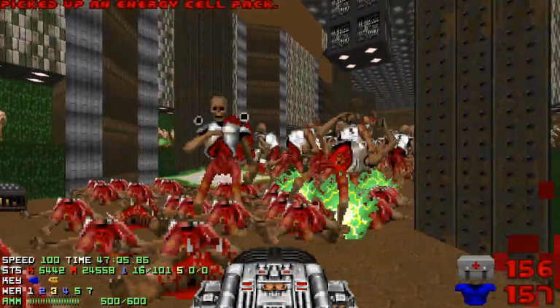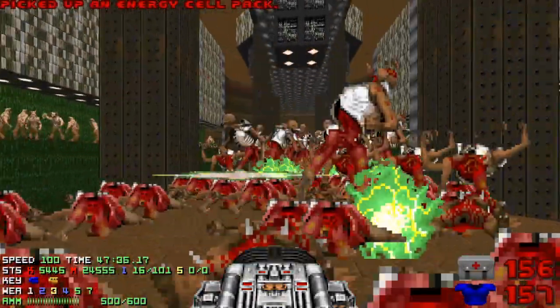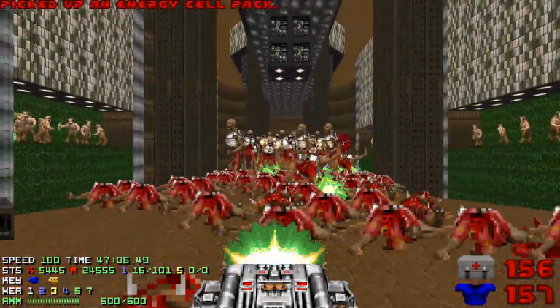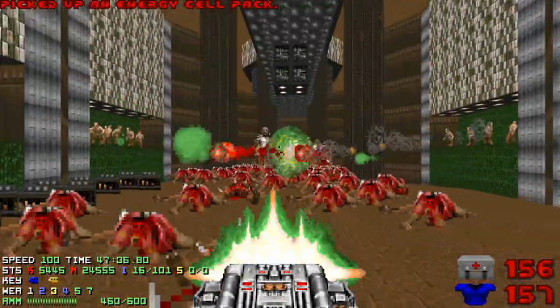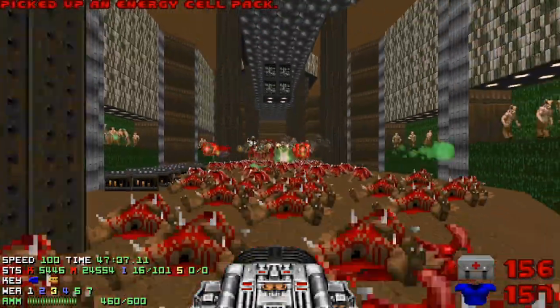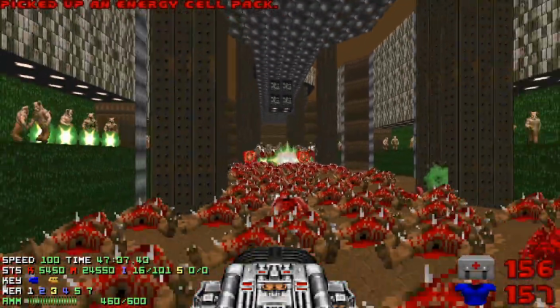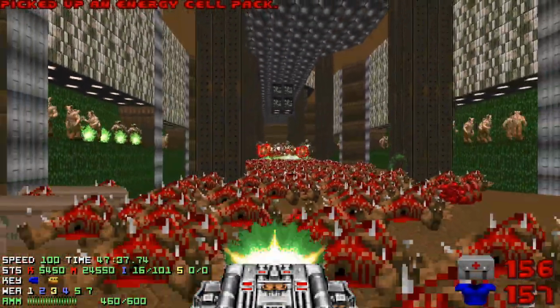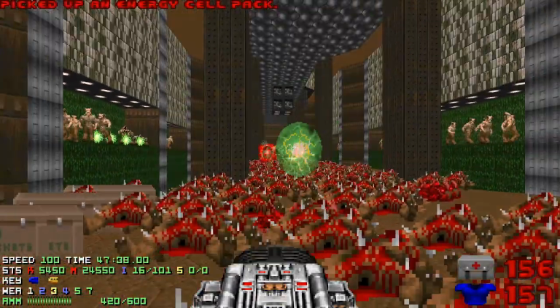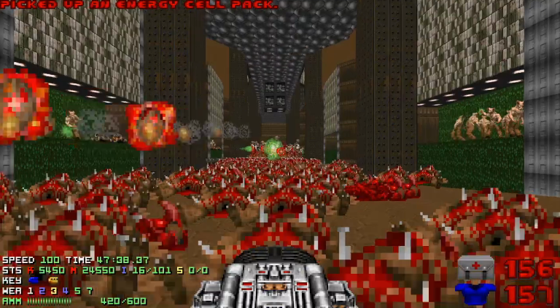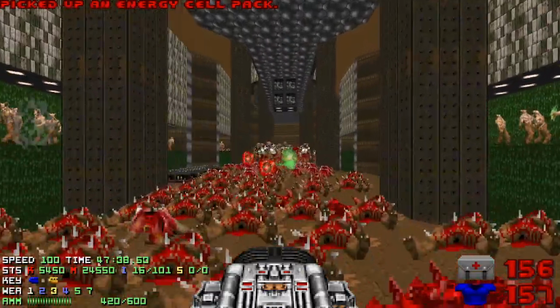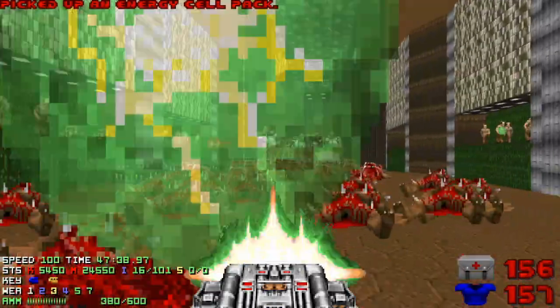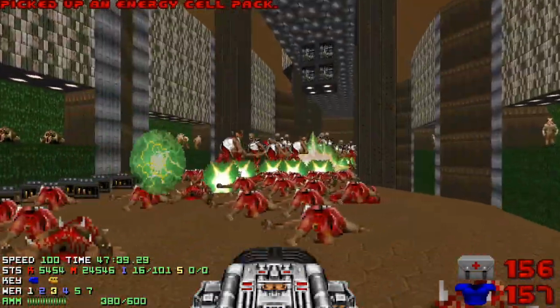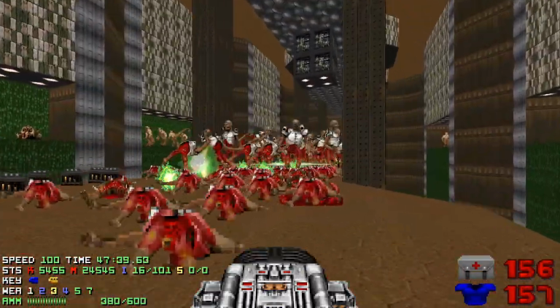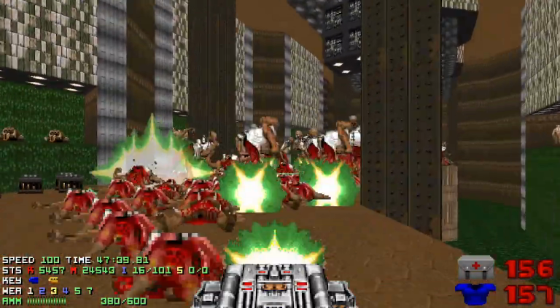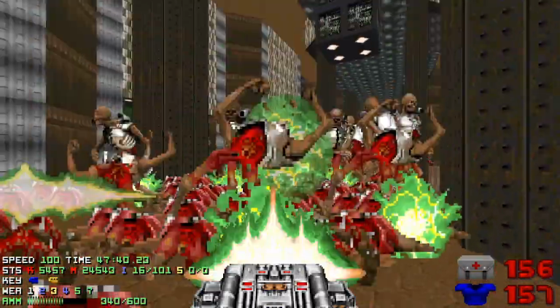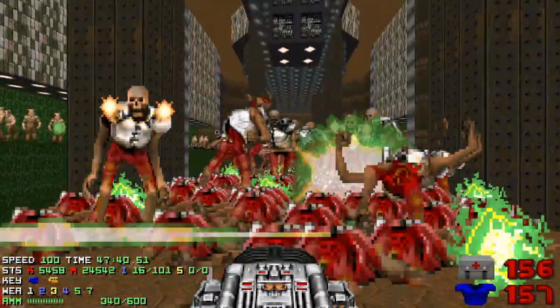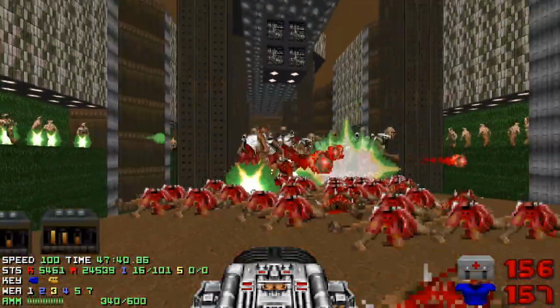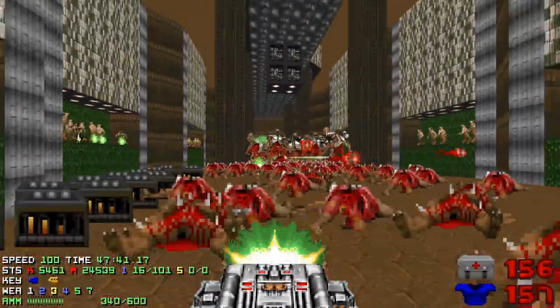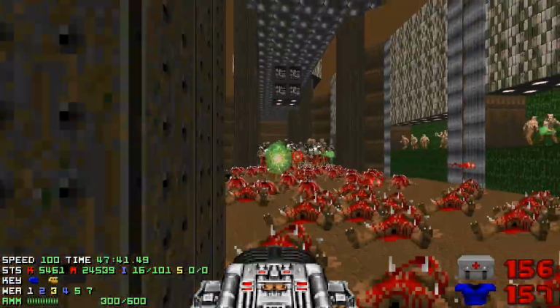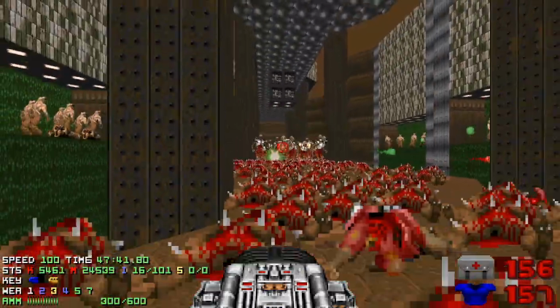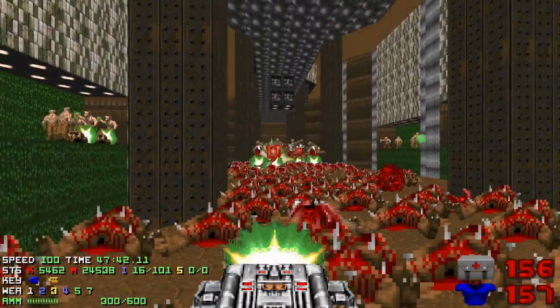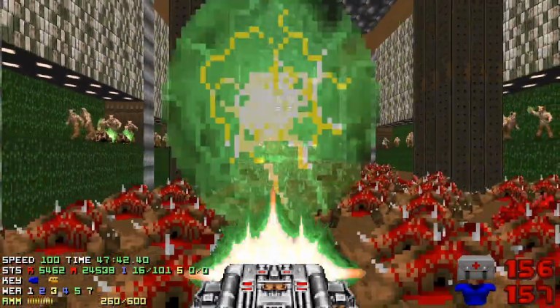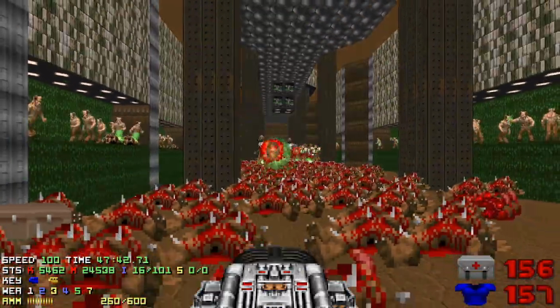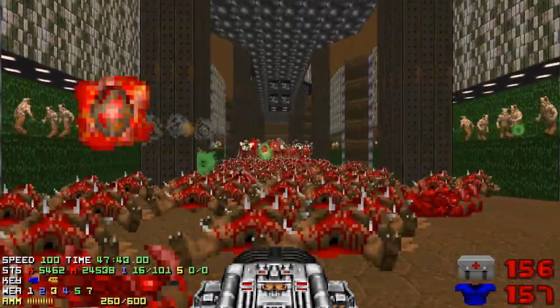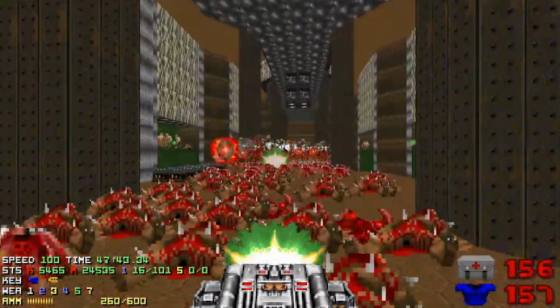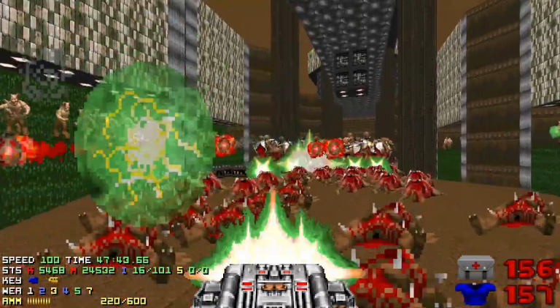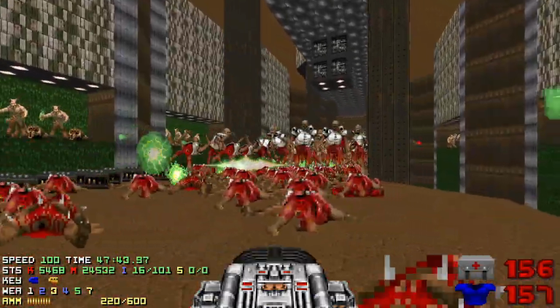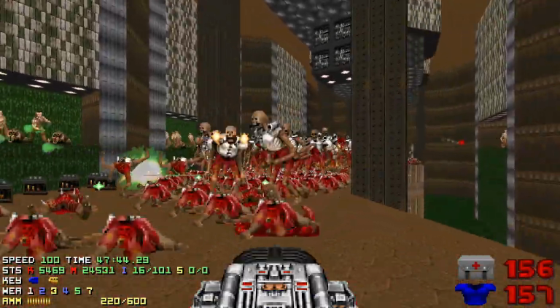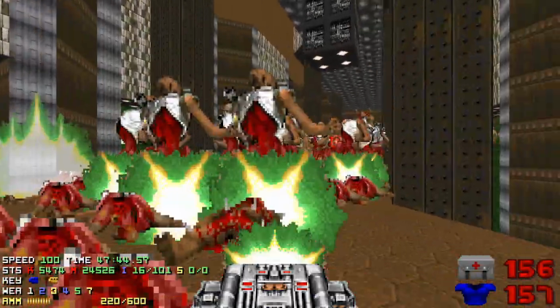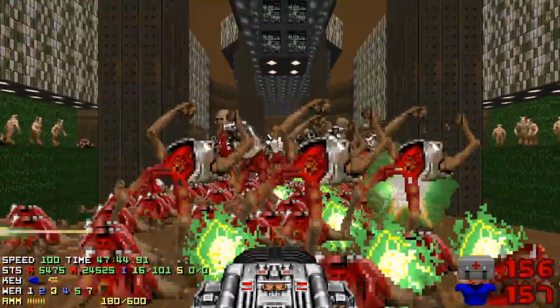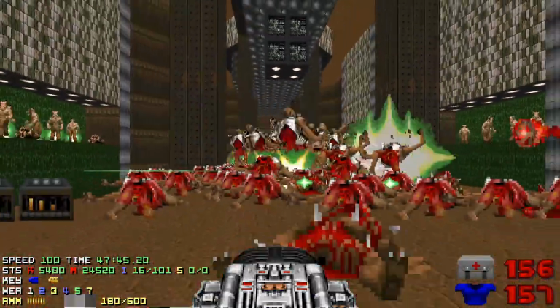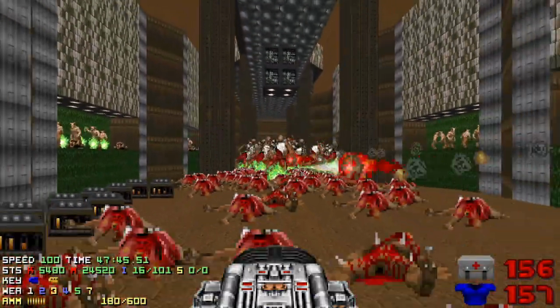After you have depleted all the Cell Packs on one side, you have two options. You can continue using cells from the other side, or you can retreat and switch to the rocket launcher.